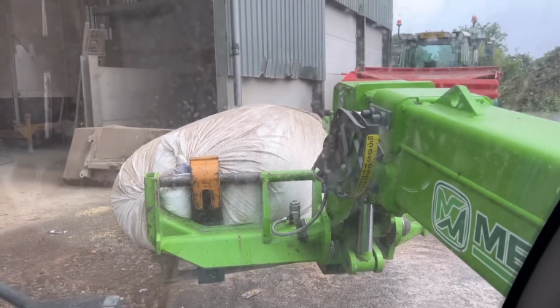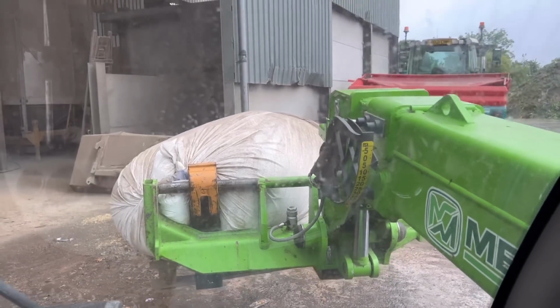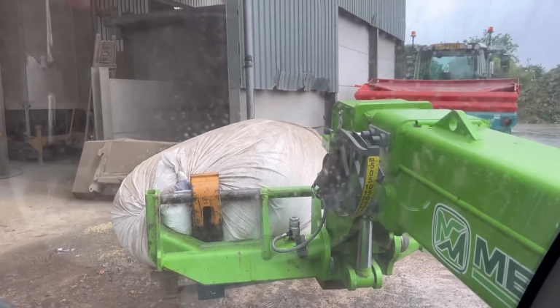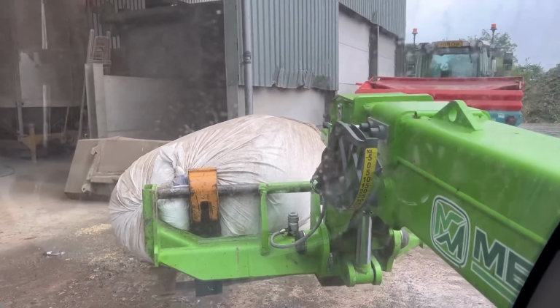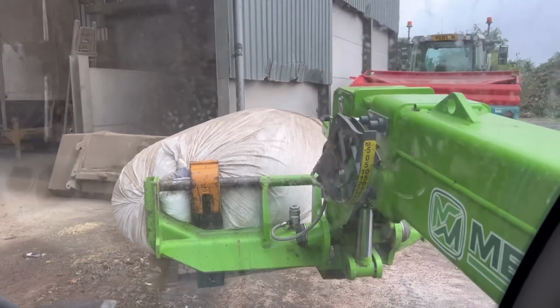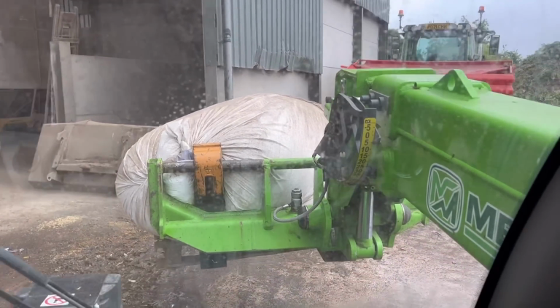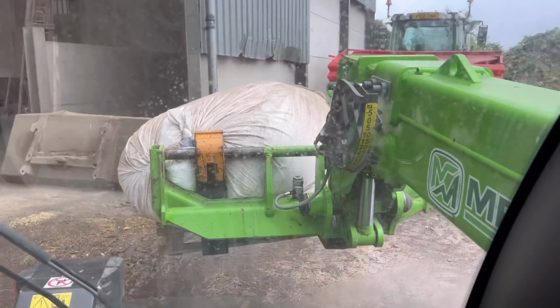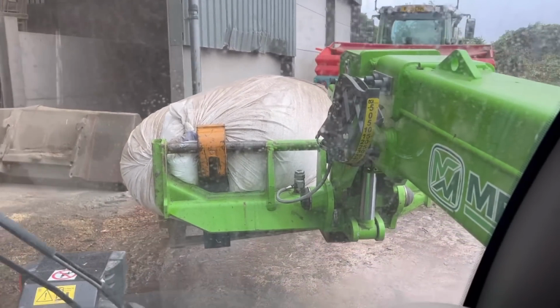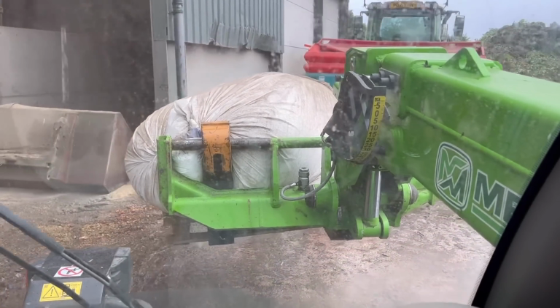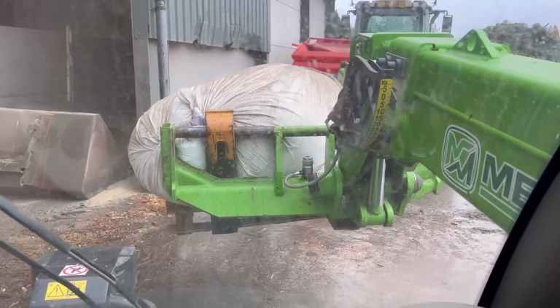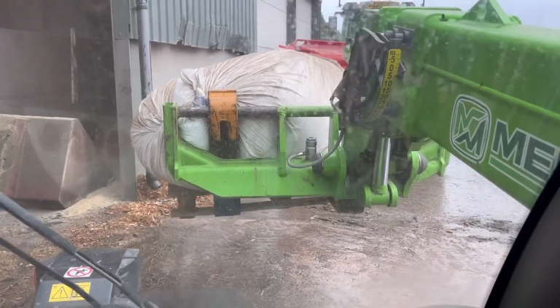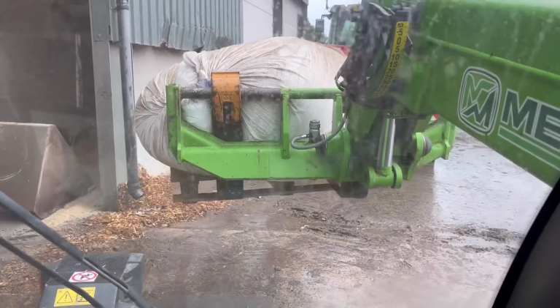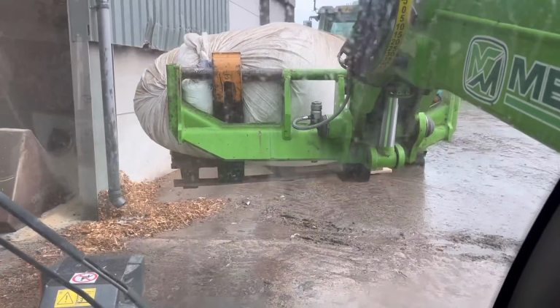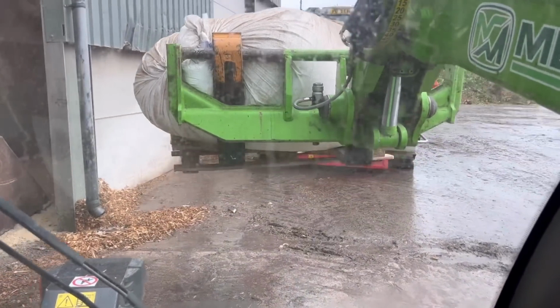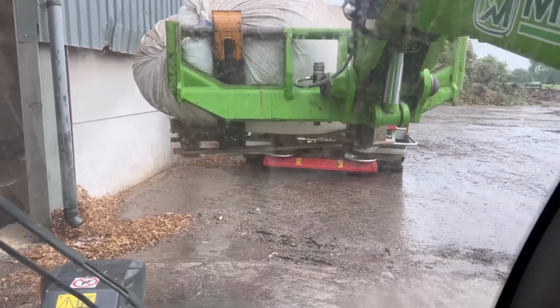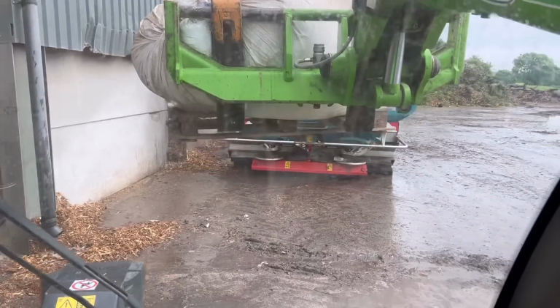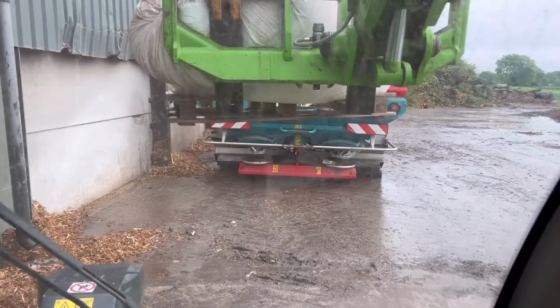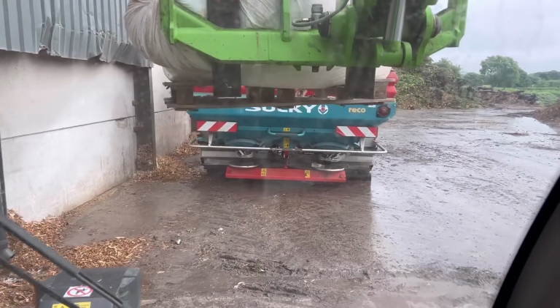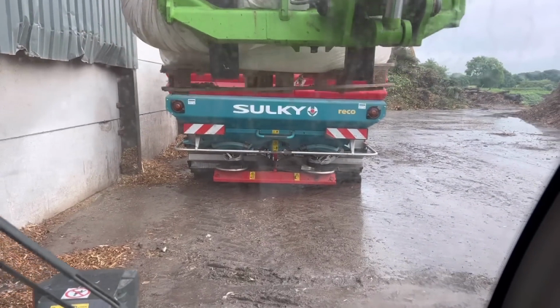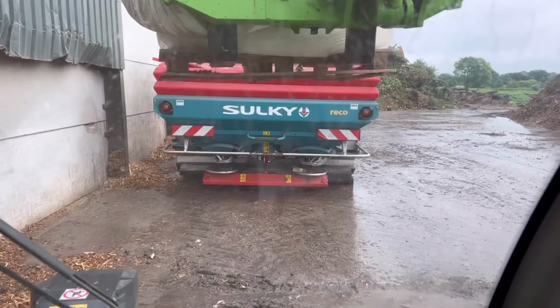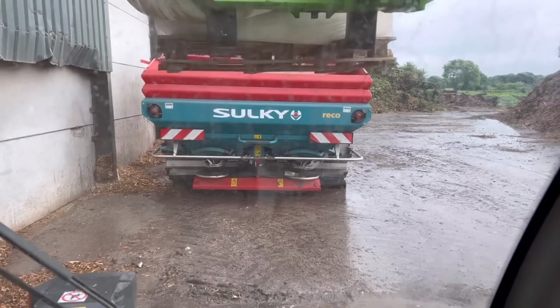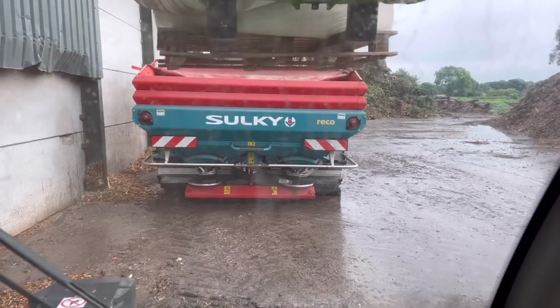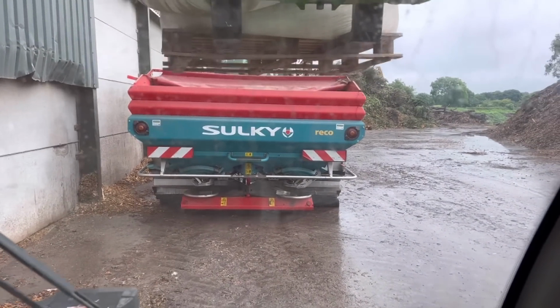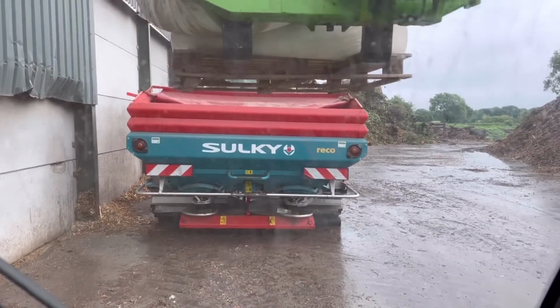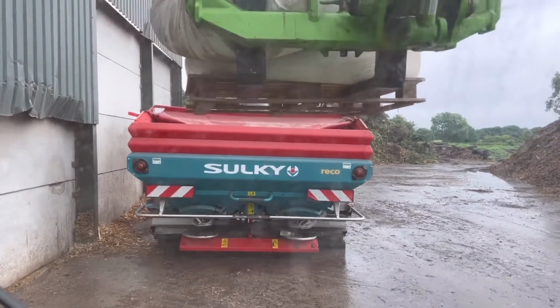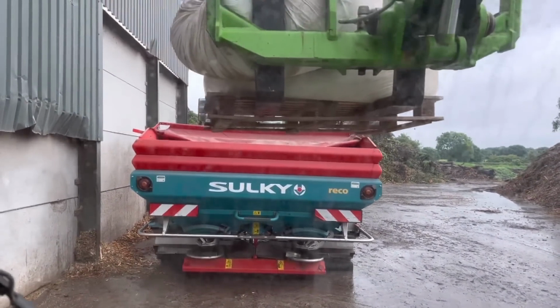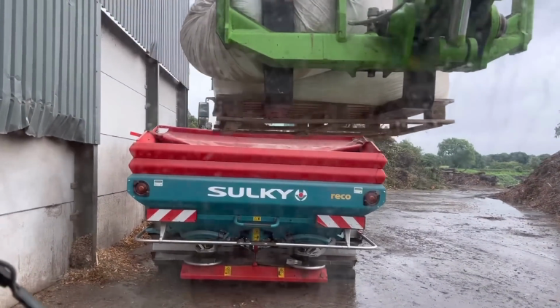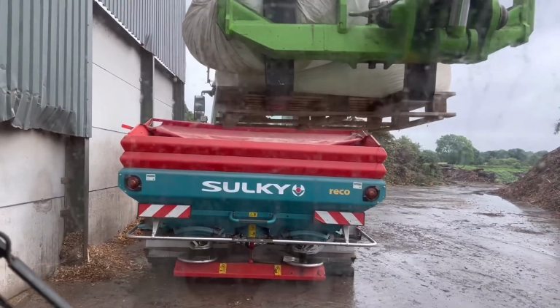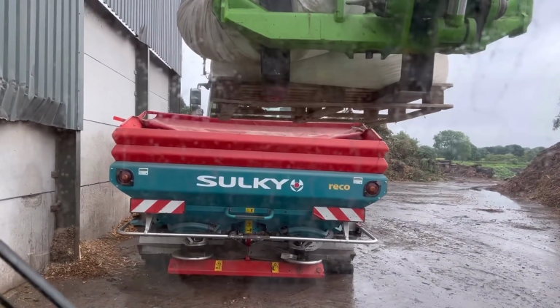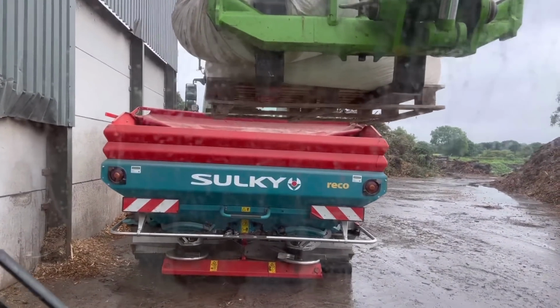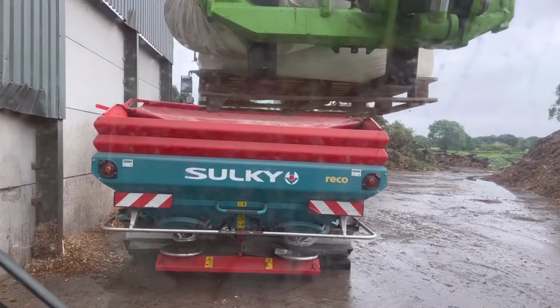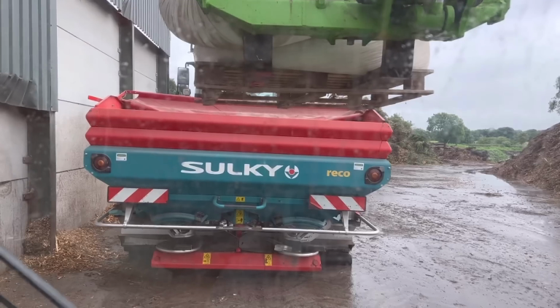This was the bag of urea - it dropped and kind of lost its shape, but I managed to get it on a pallet. So we're going to lift it up now, slip the bottom, get it into the spreader, and then spread it on the summer barley.